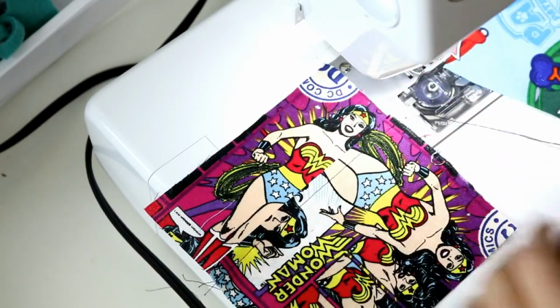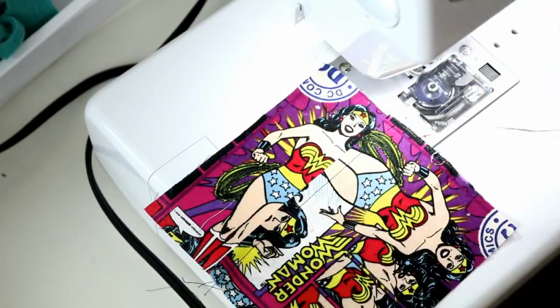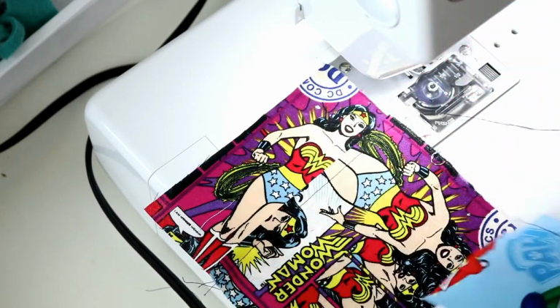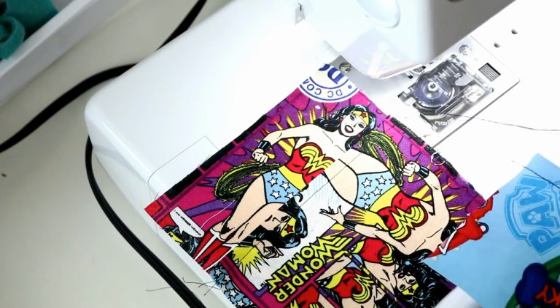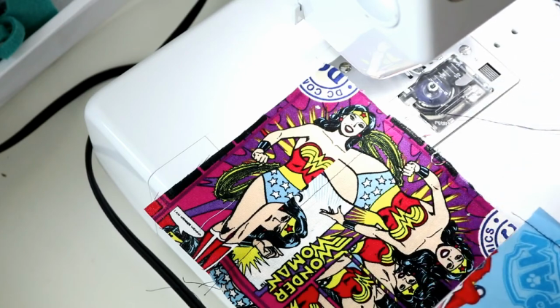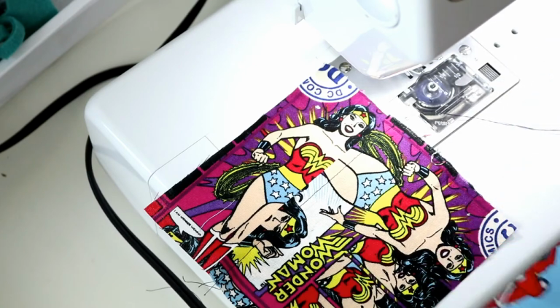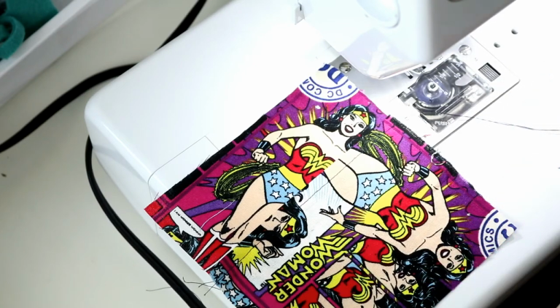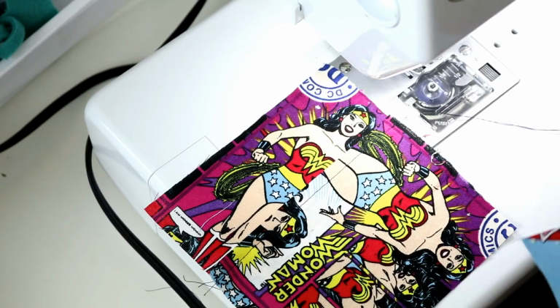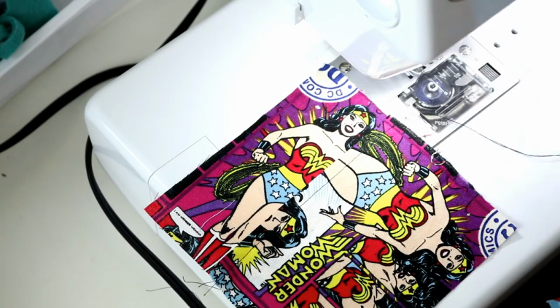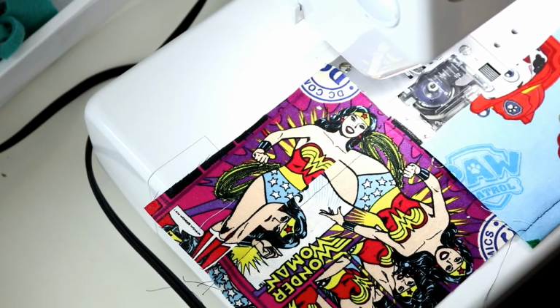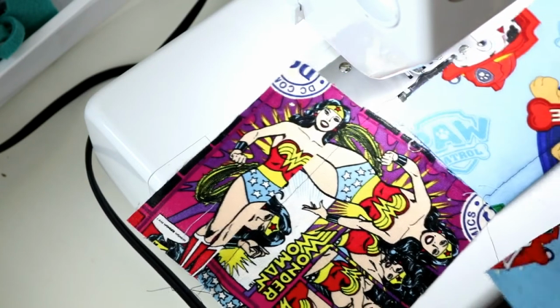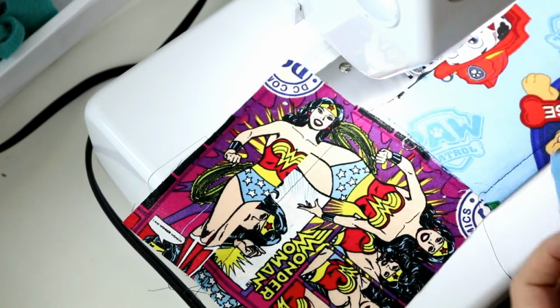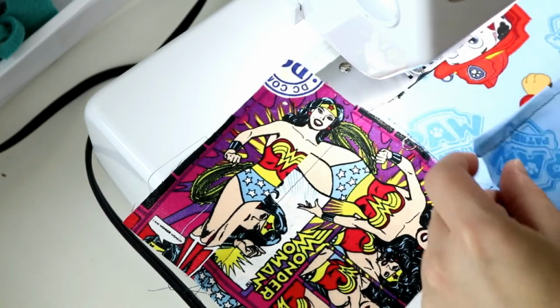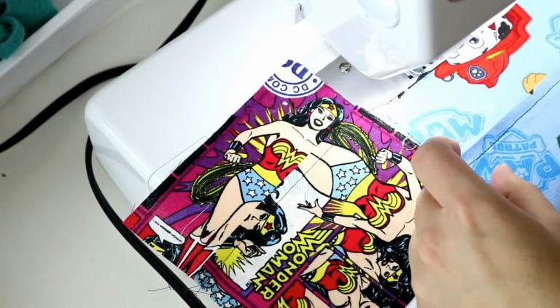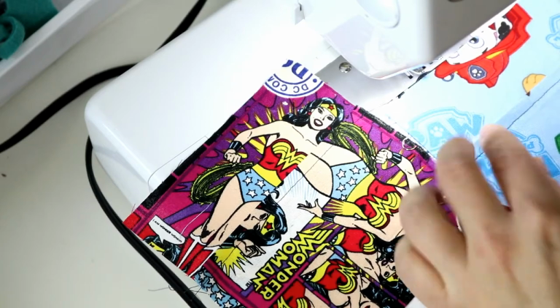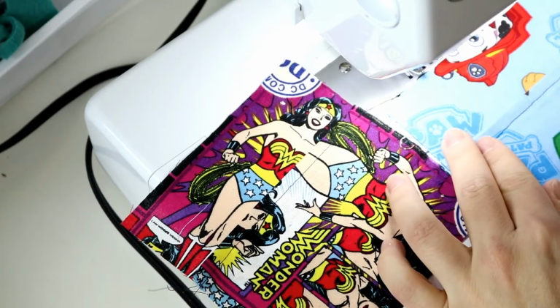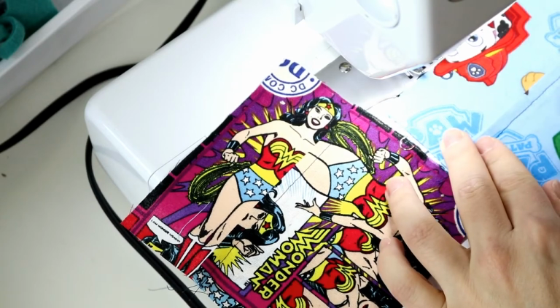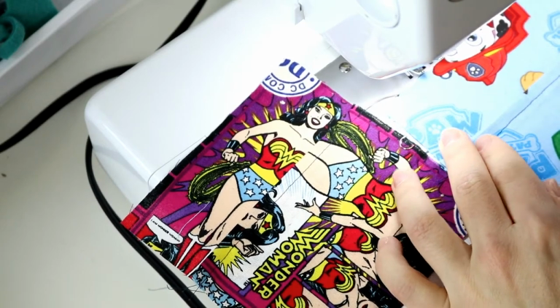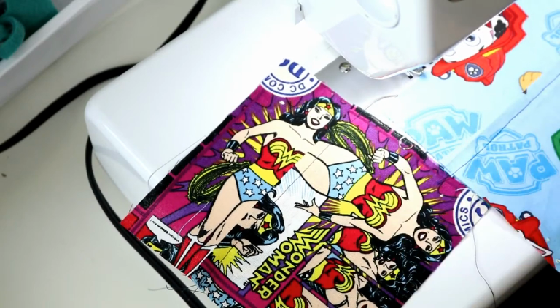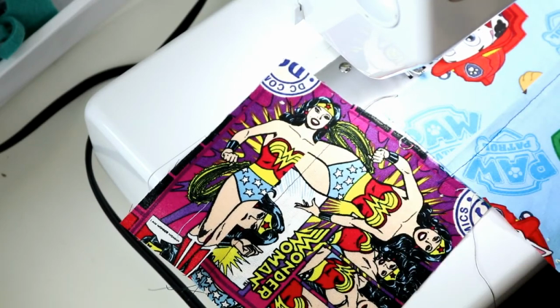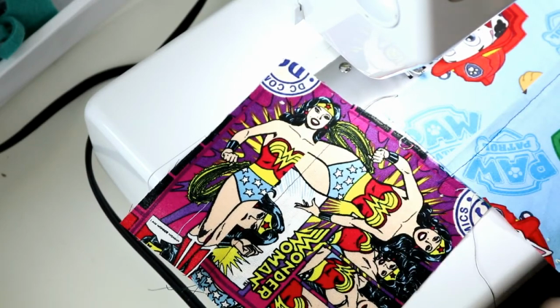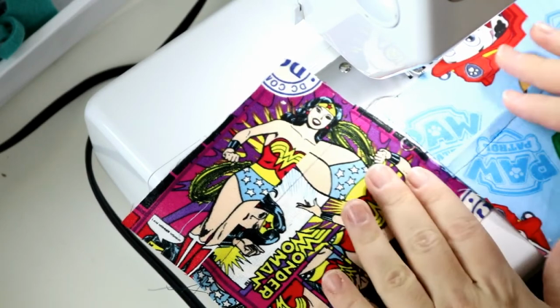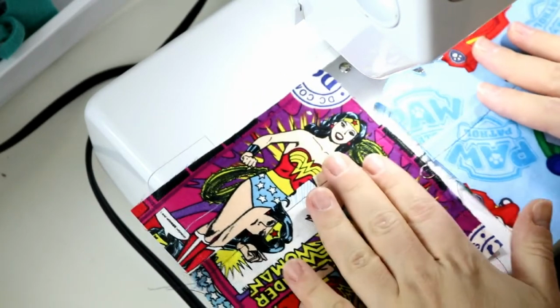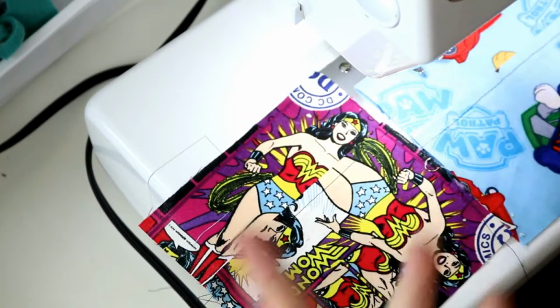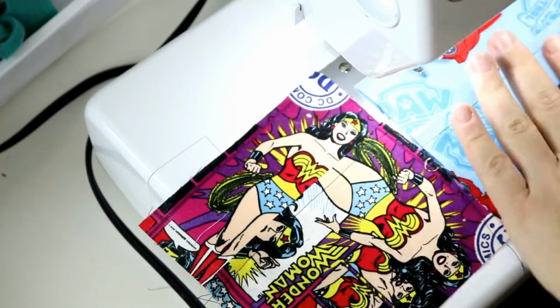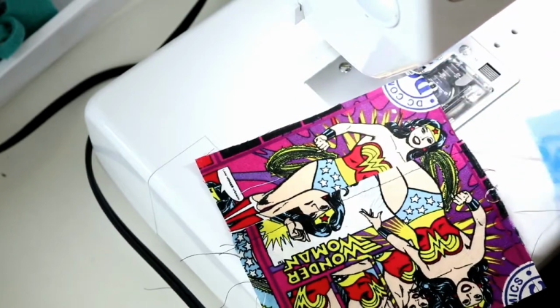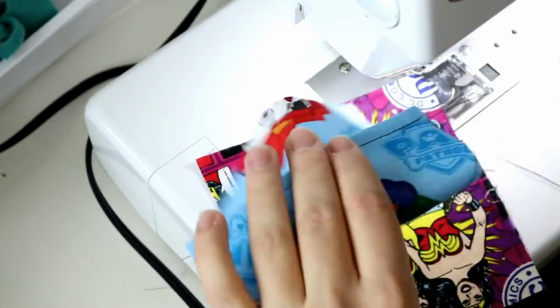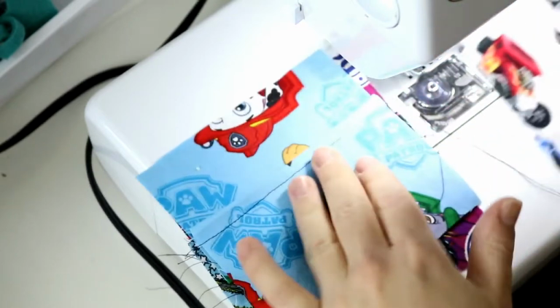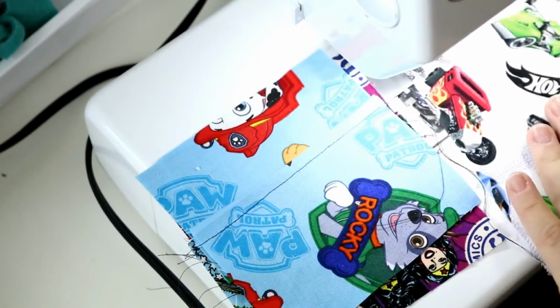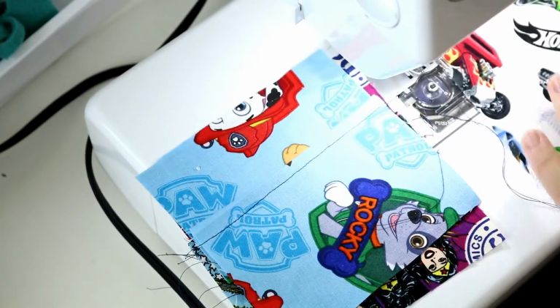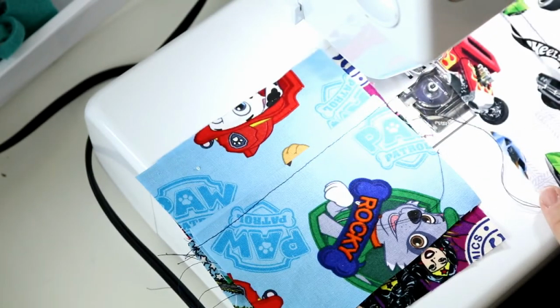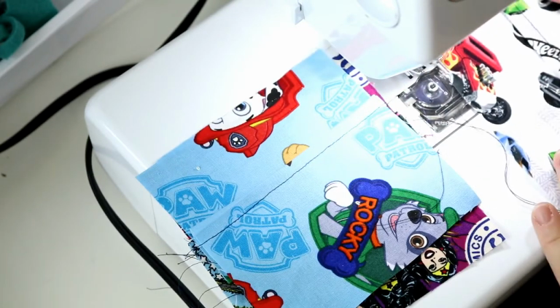I did the same with my Paw Patrol fabric — I probably should have looked at it closer when I was cutting so I could have gotten more of the Paw Patrol on there. And then for our Hot Wheels fabric as well.